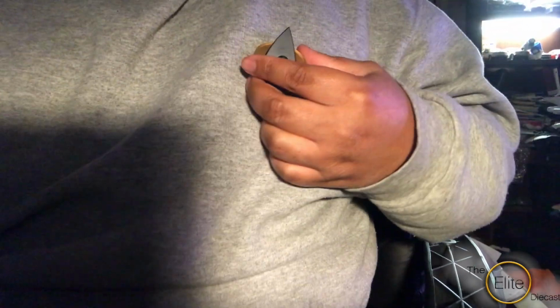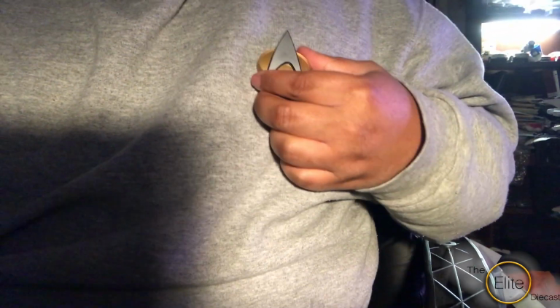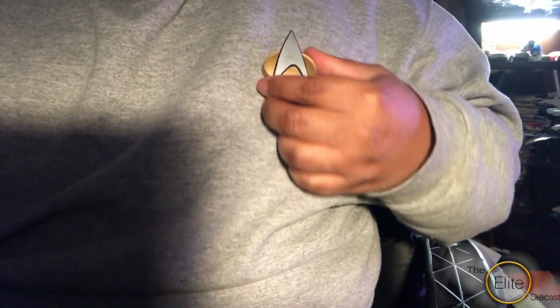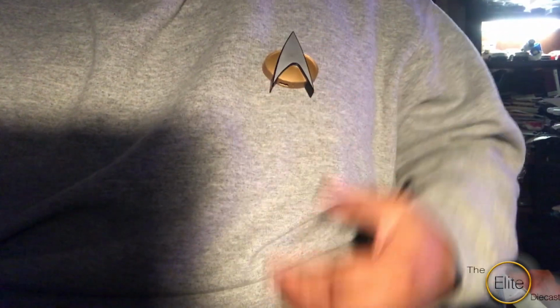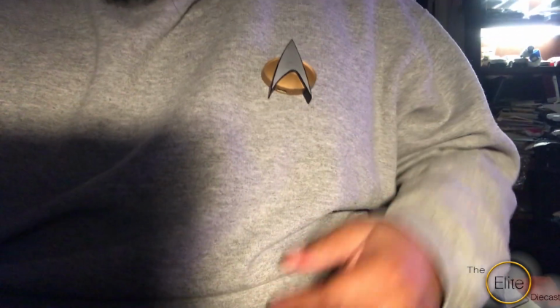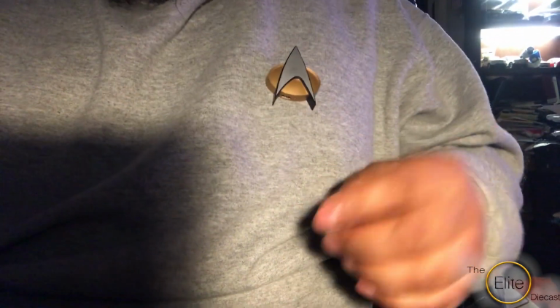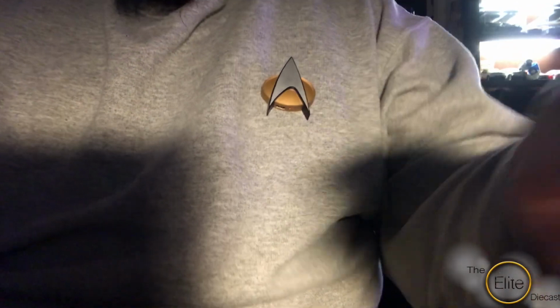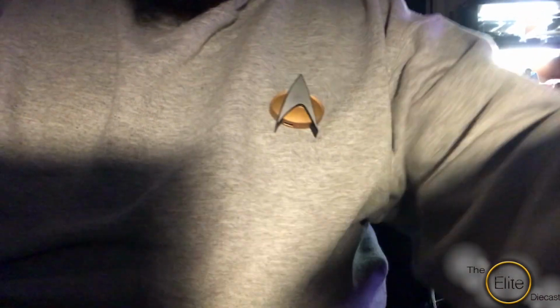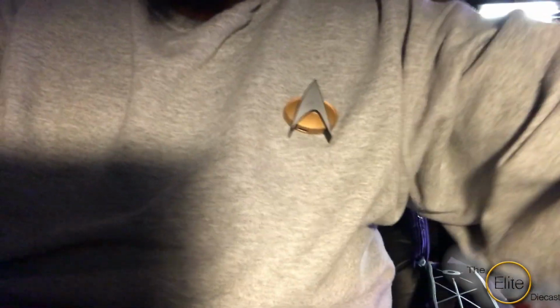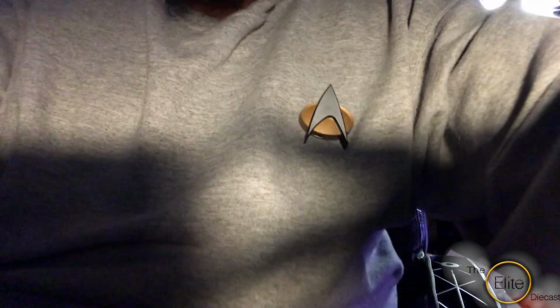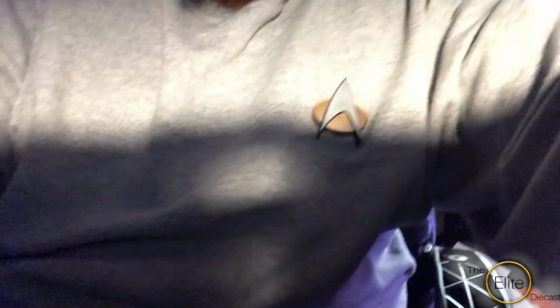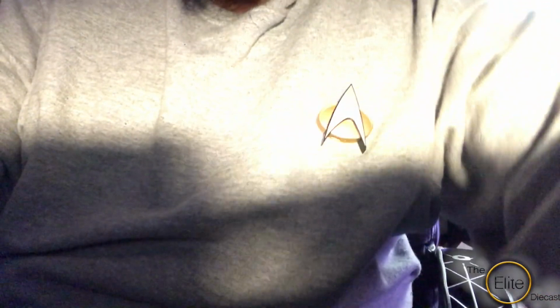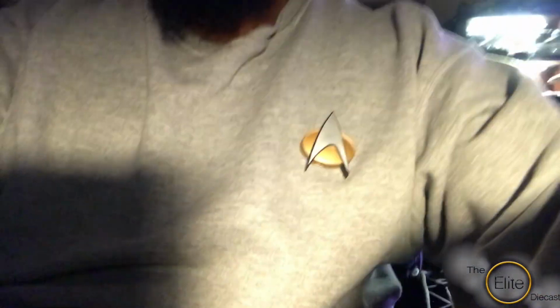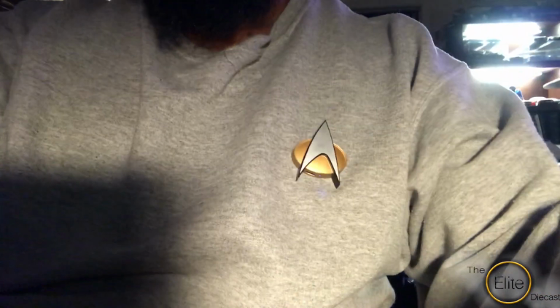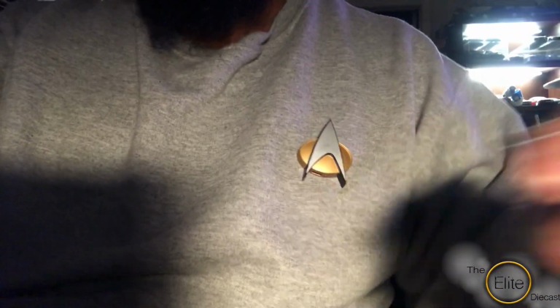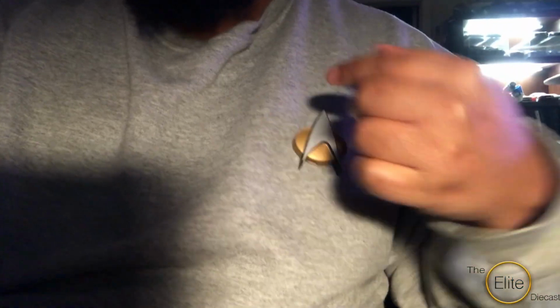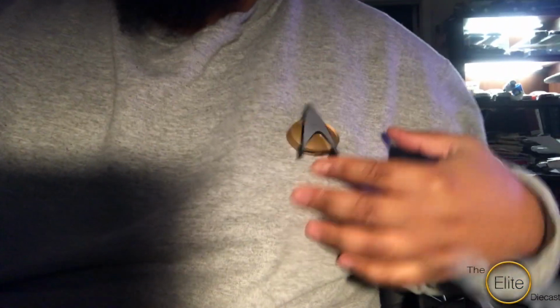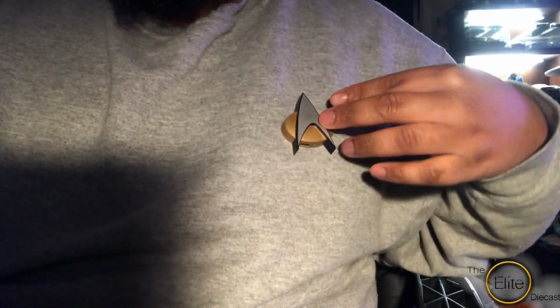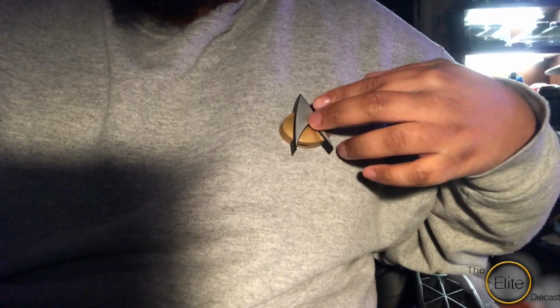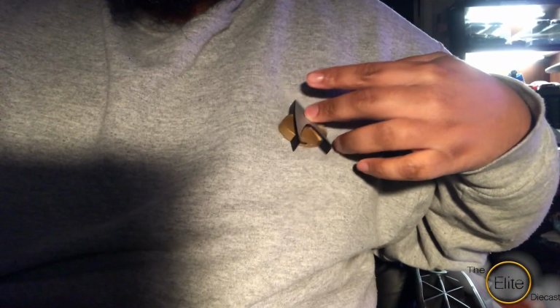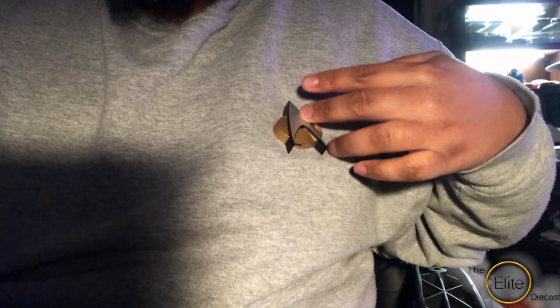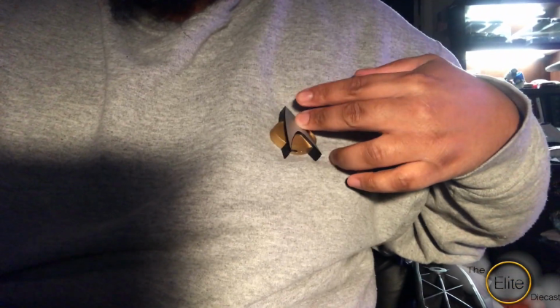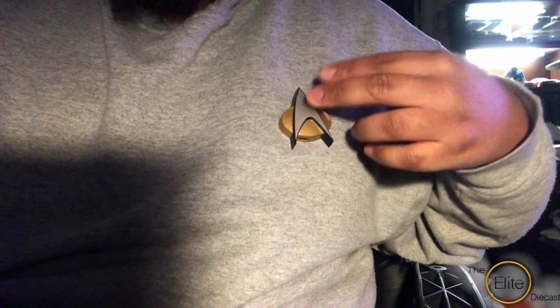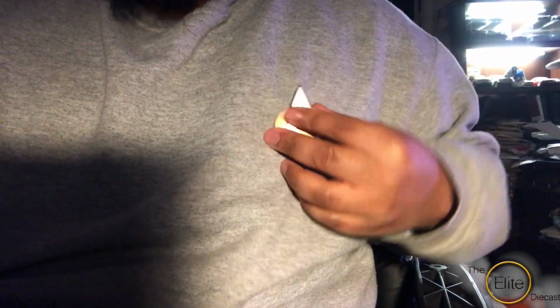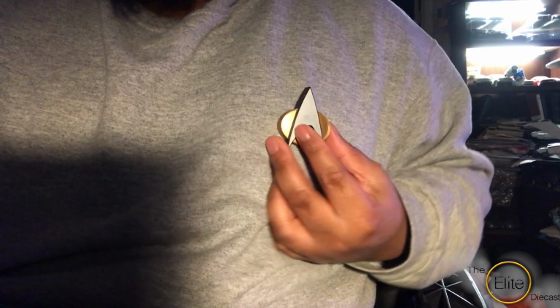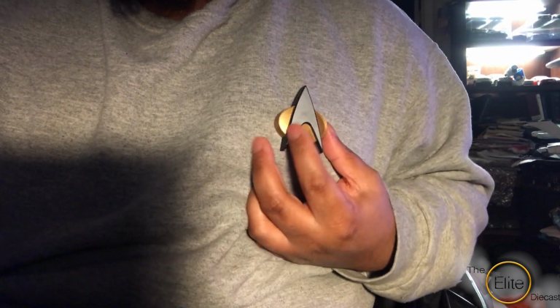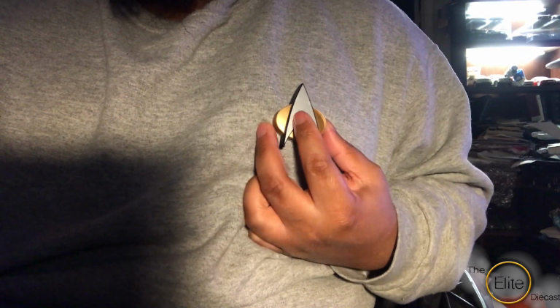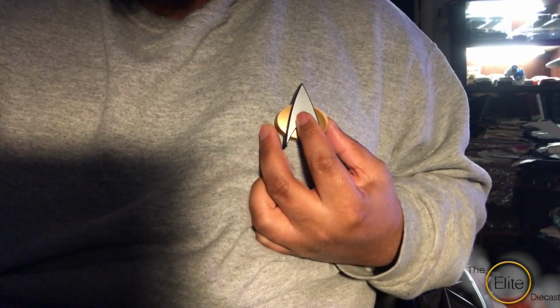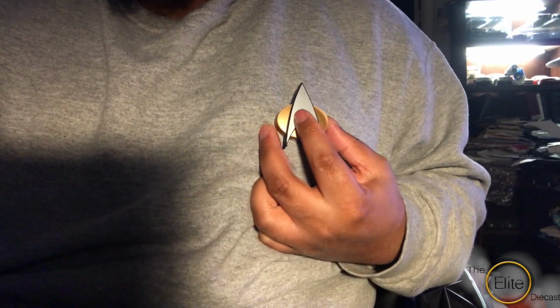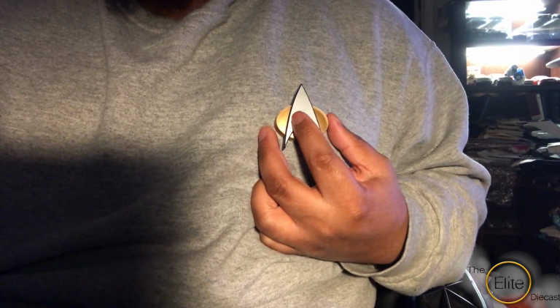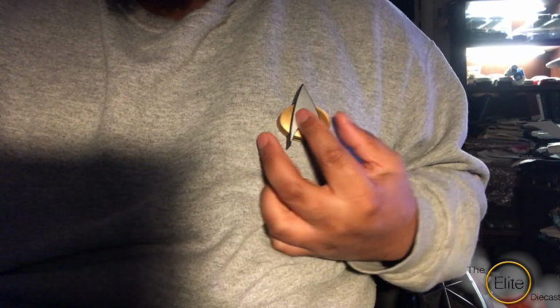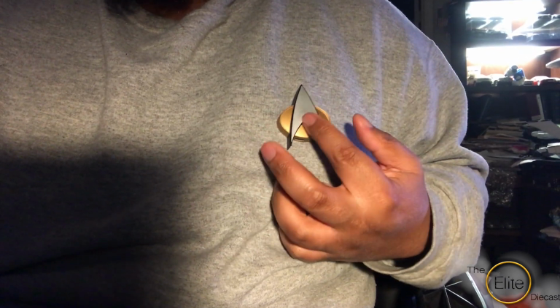On it, when you press it, it makes the chirp noise.